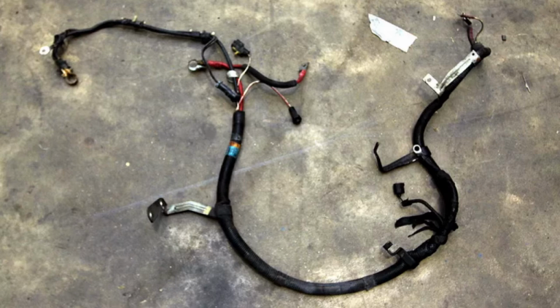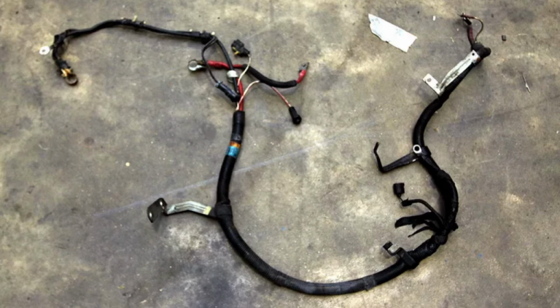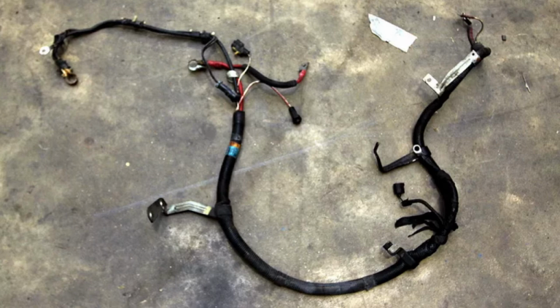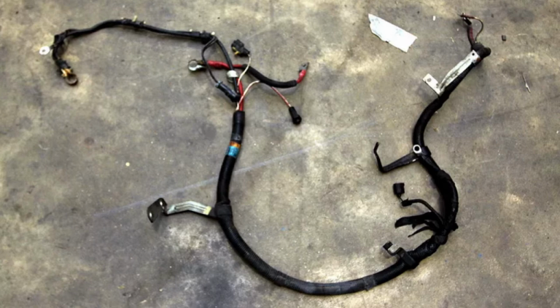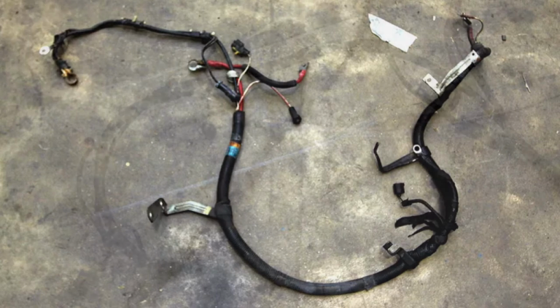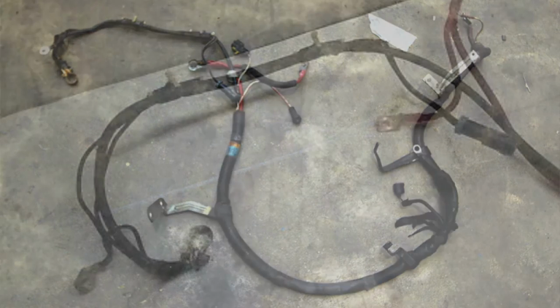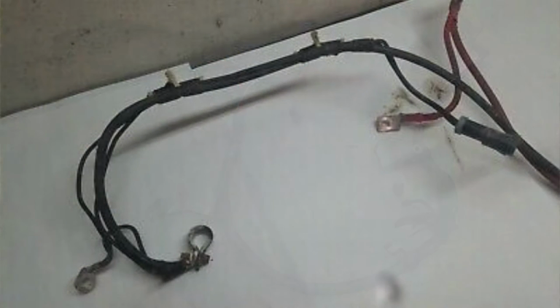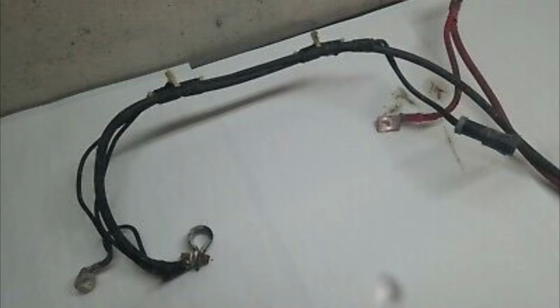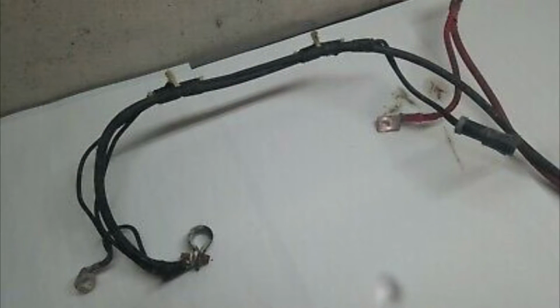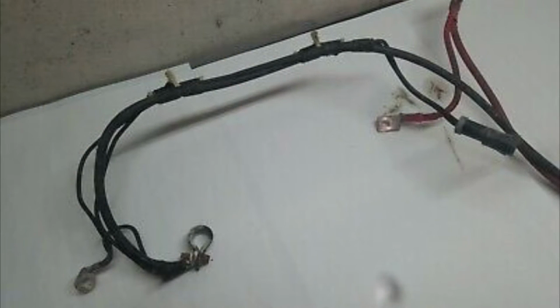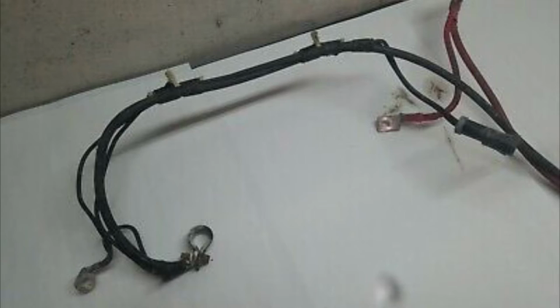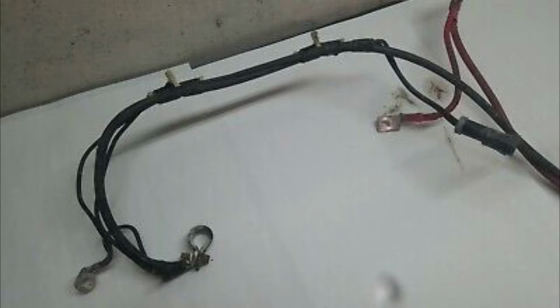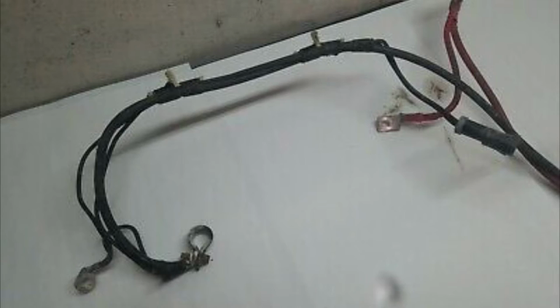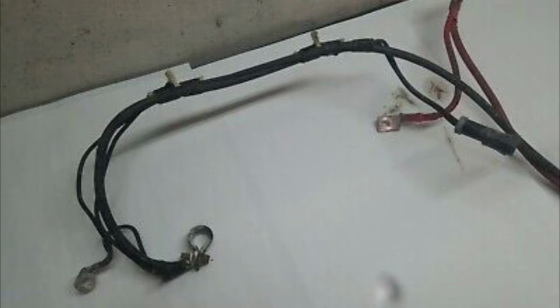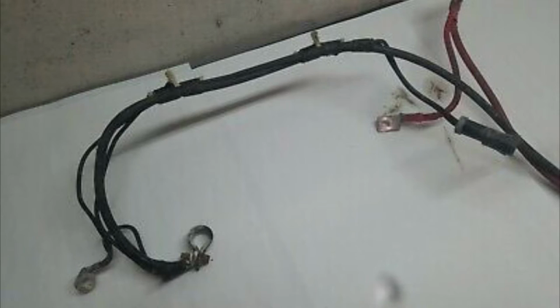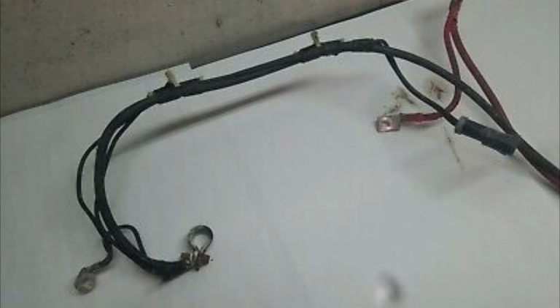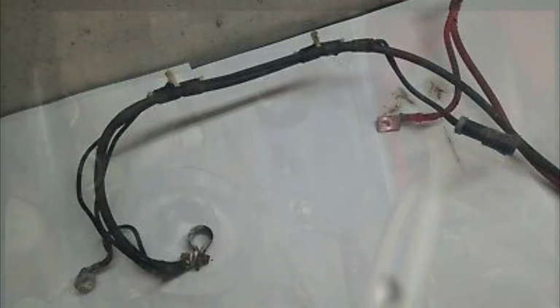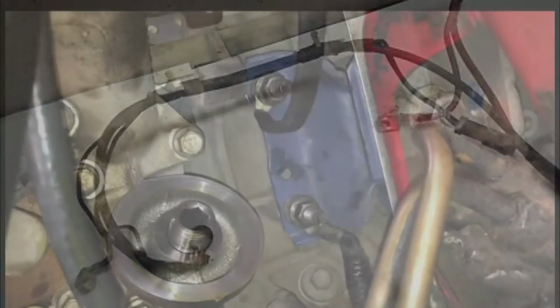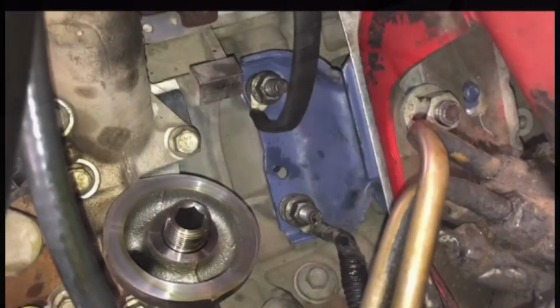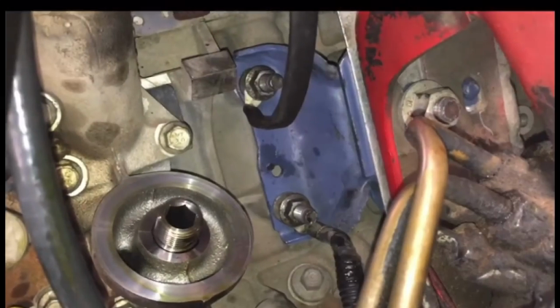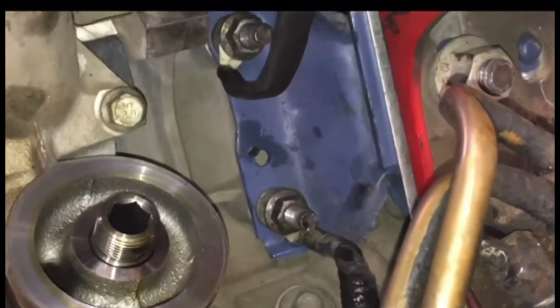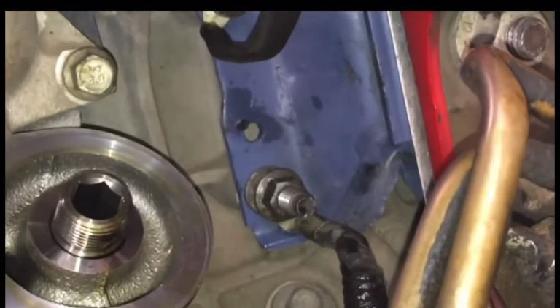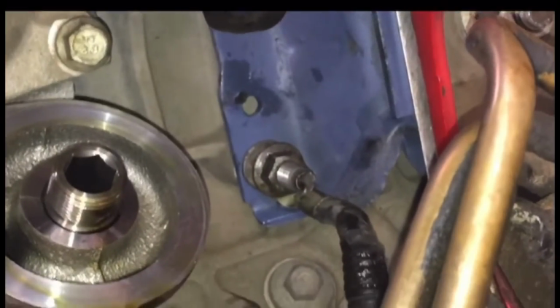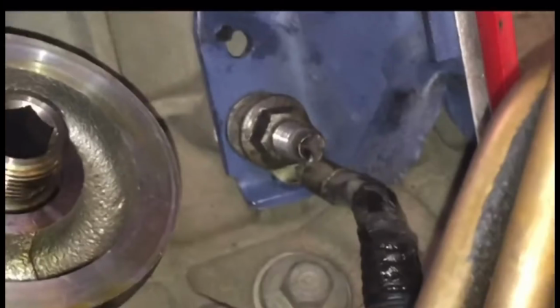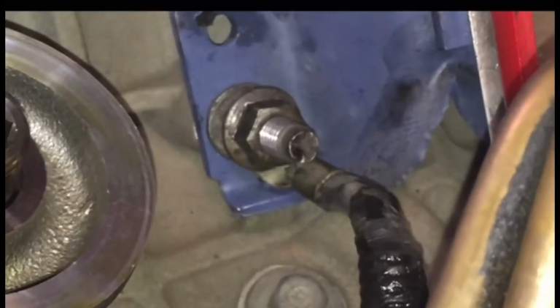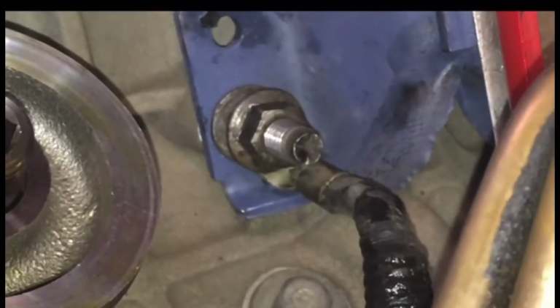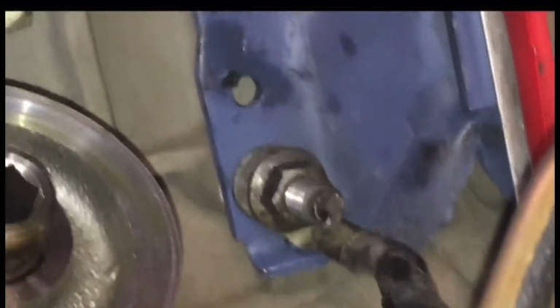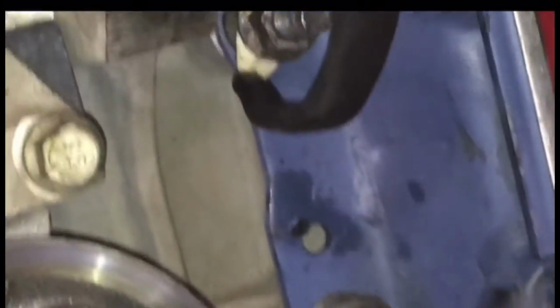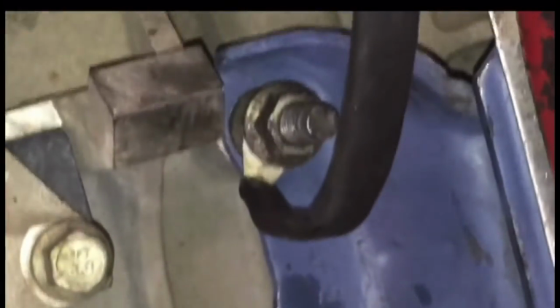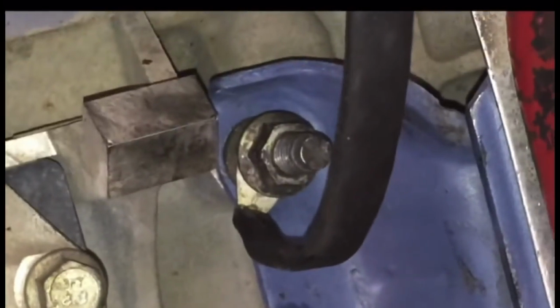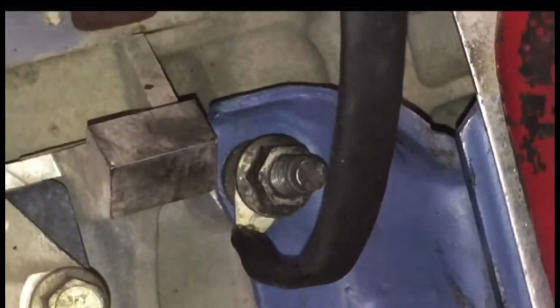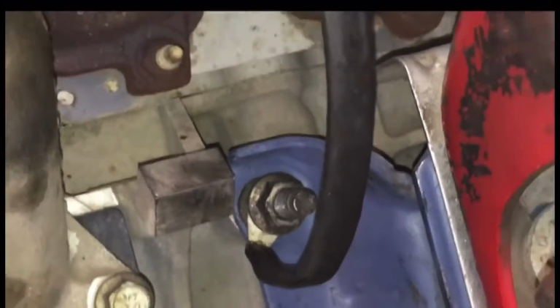Some of it's going to the computer, some of it's going to a lot of the smaller connections, and here's another picture of it. You can definitely see the battery terminals there, but where these ones are going for the most part are here on the motor mount.